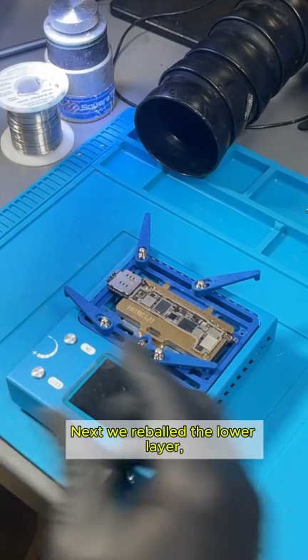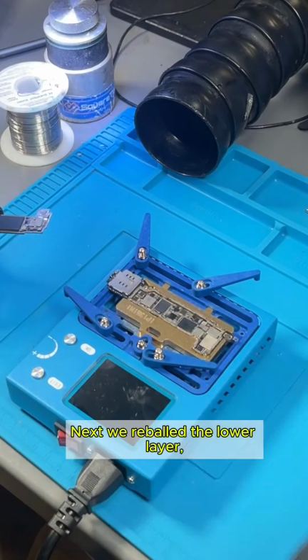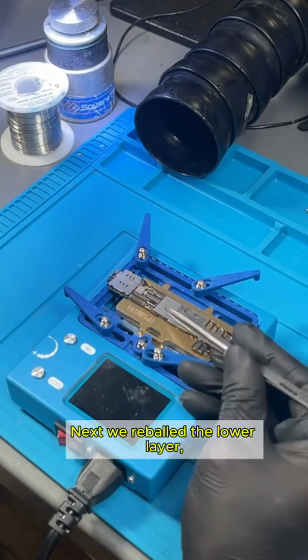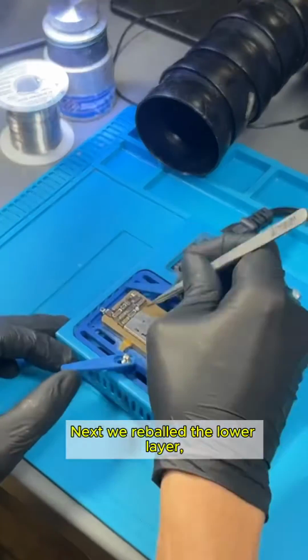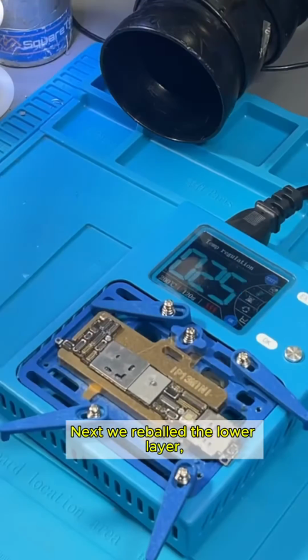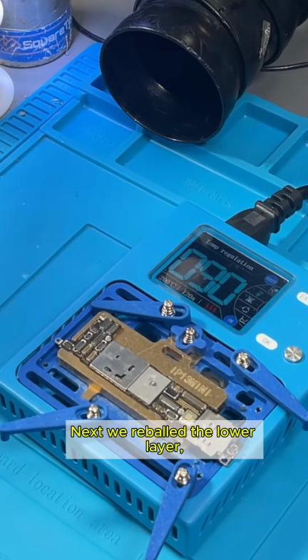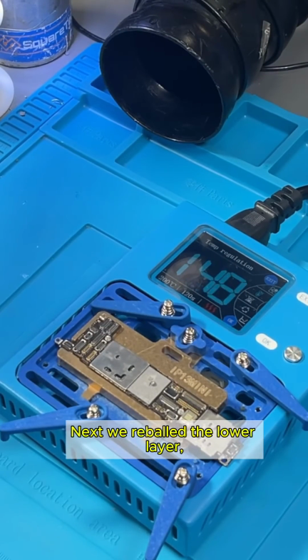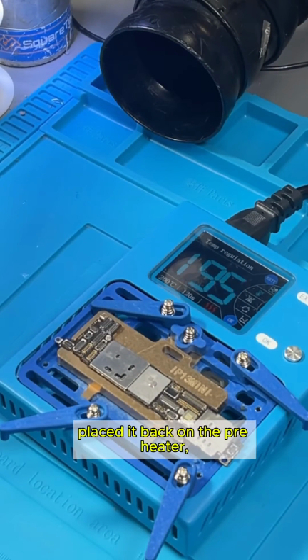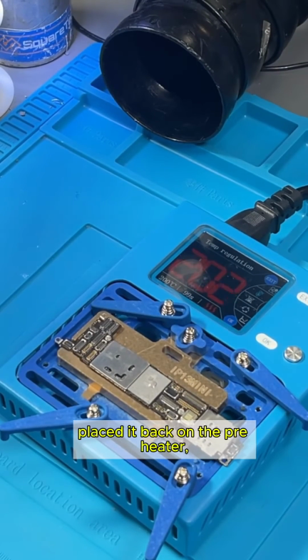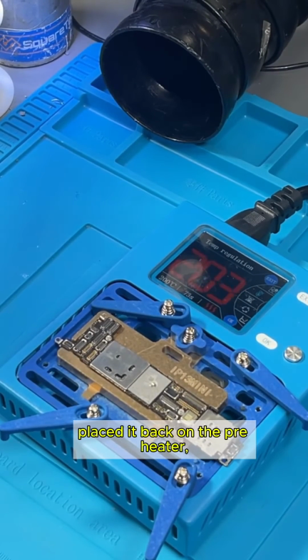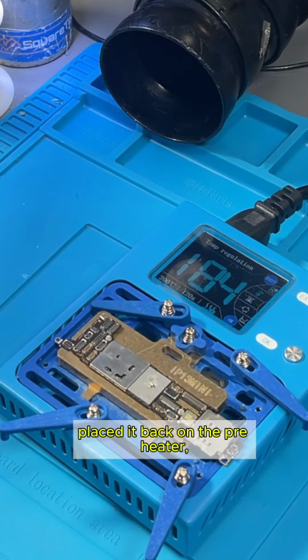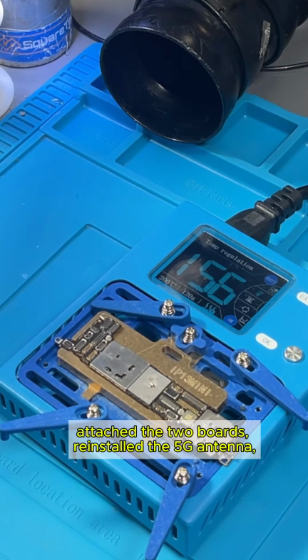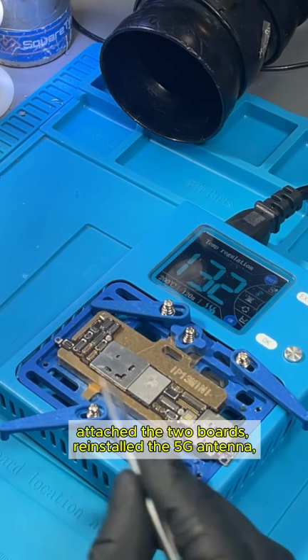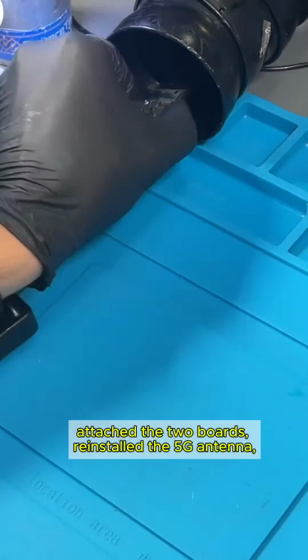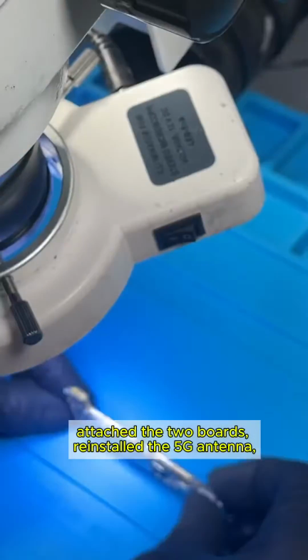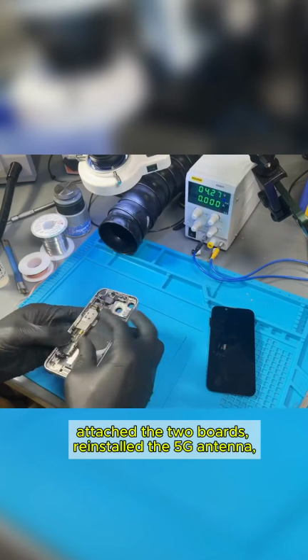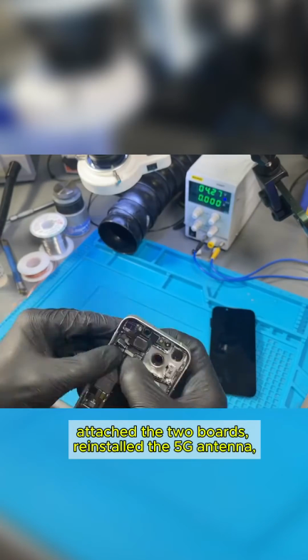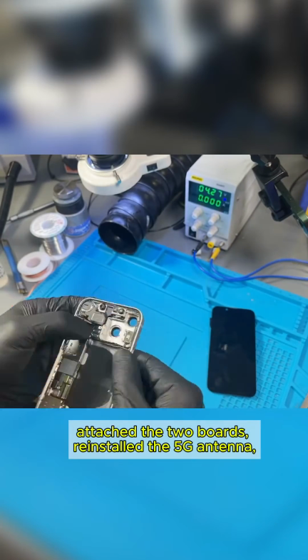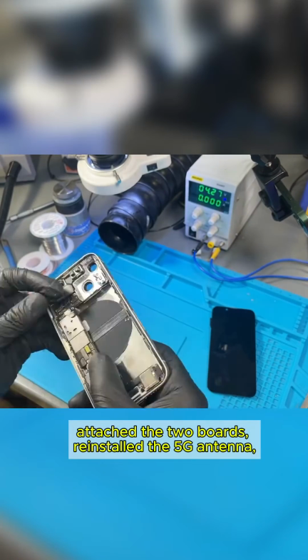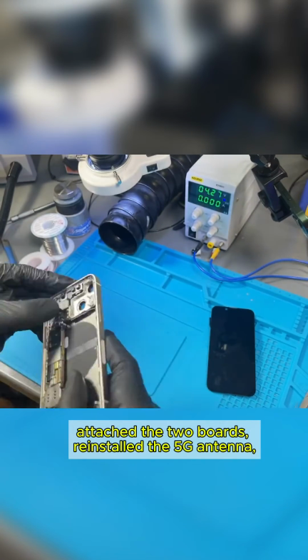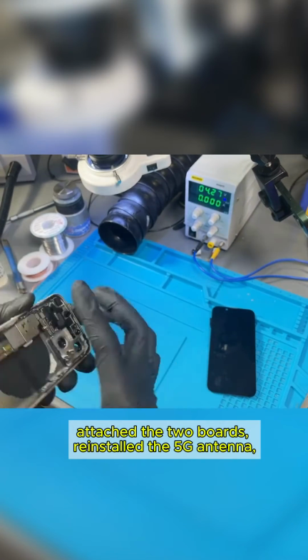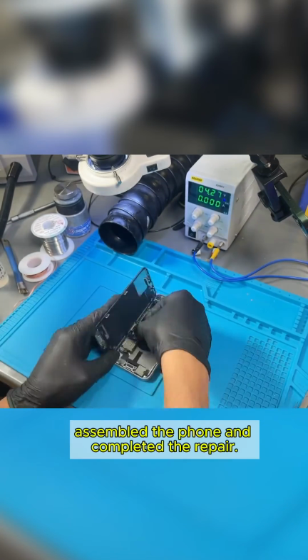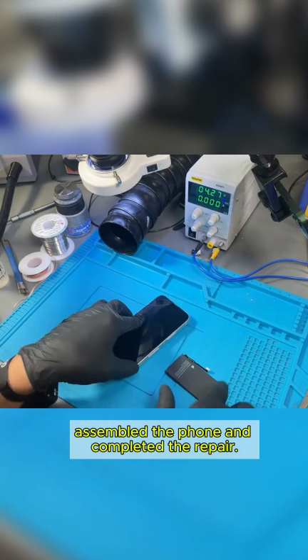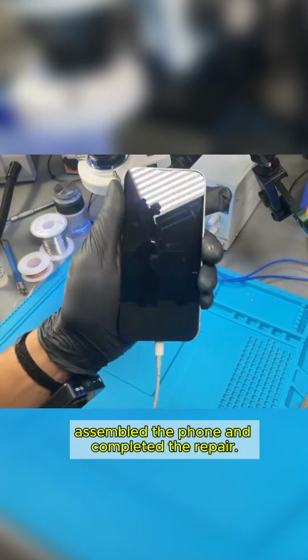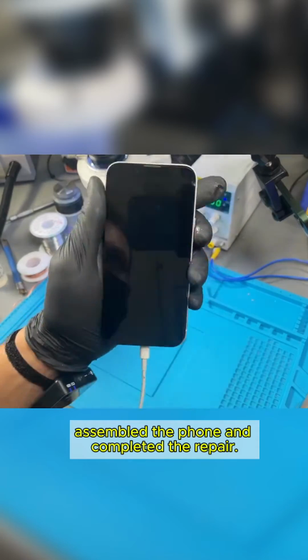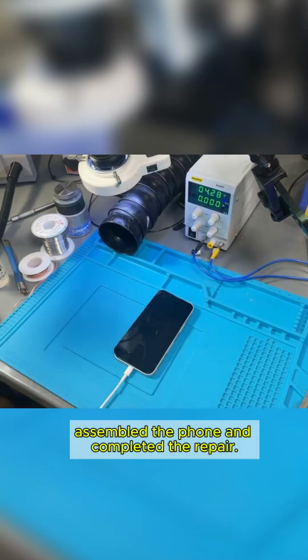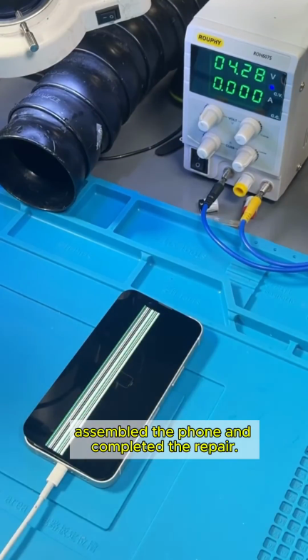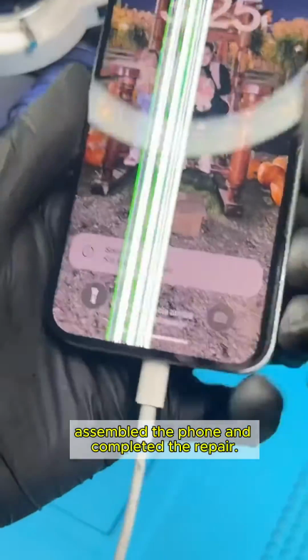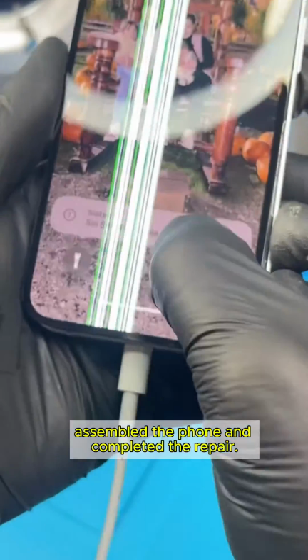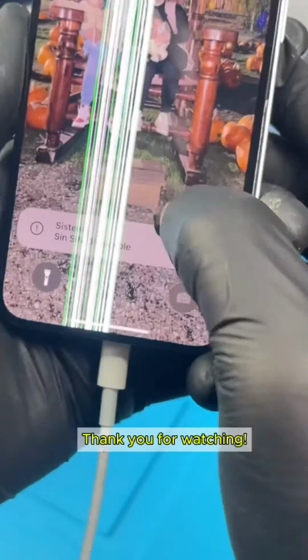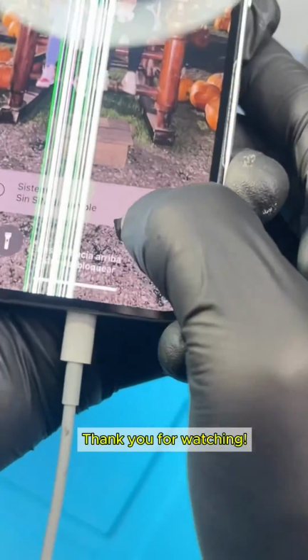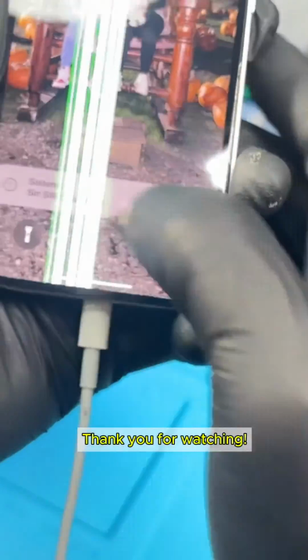Next we reballed the lower layer, placed it back on the pre-heater, attached the two boards, reinstalled the 5G antenna, assembled the phone, and completed the repair. Thank you for watching.